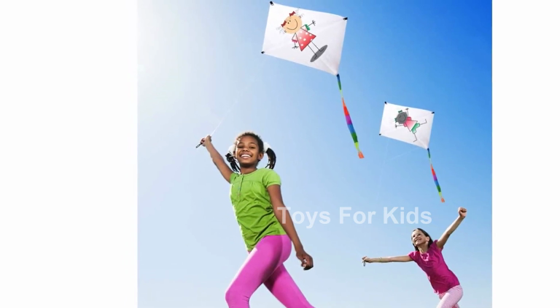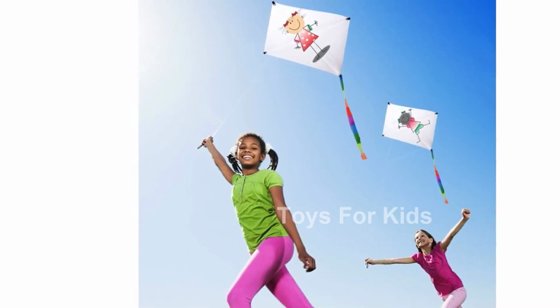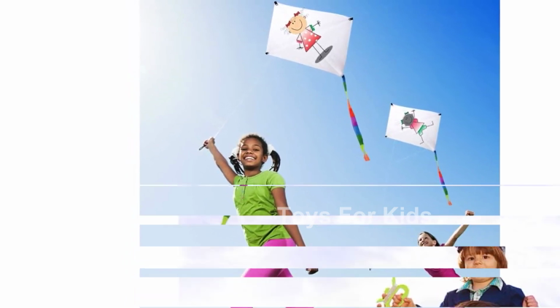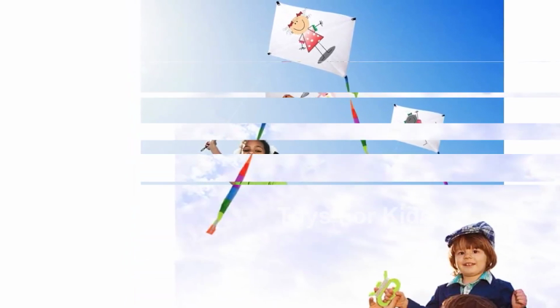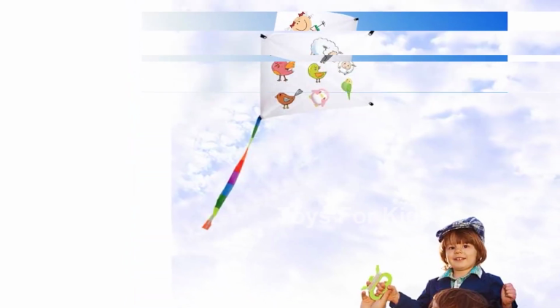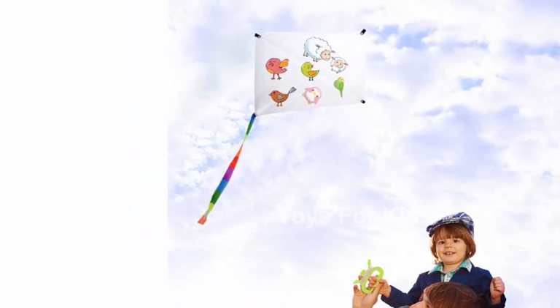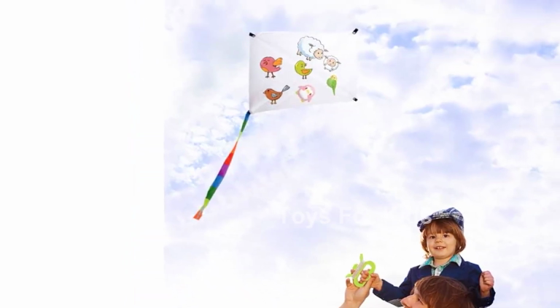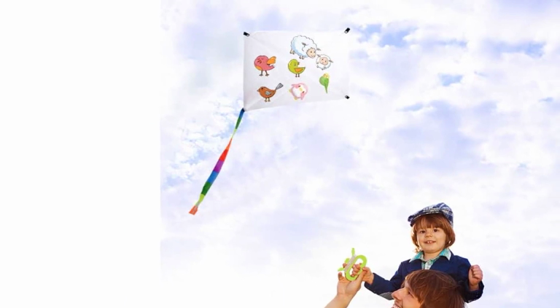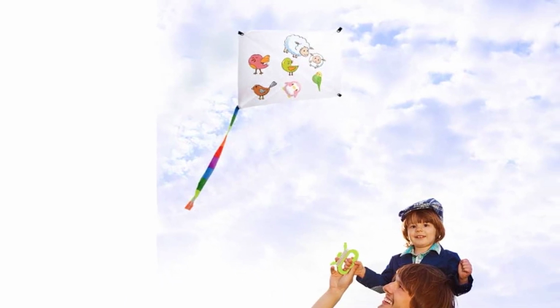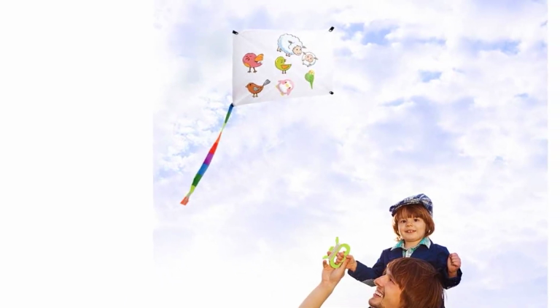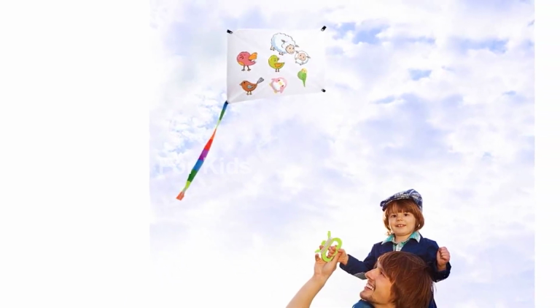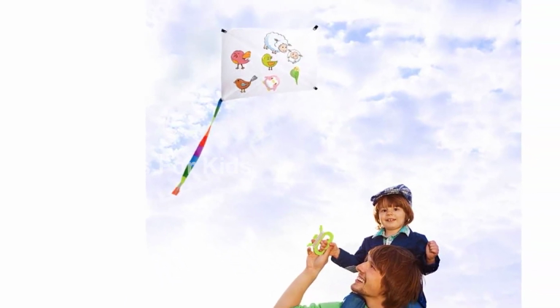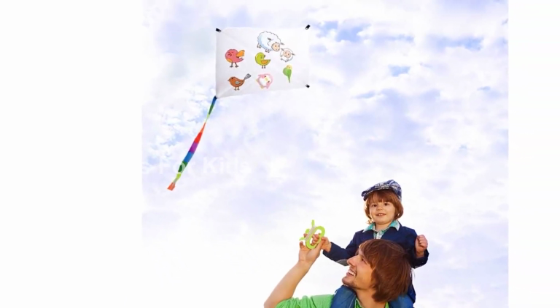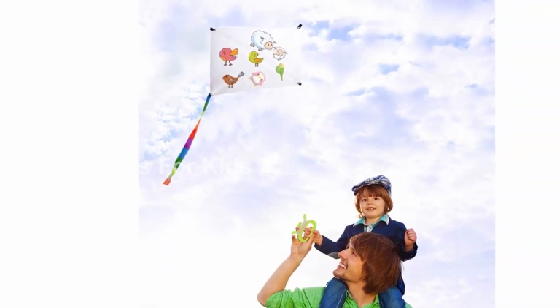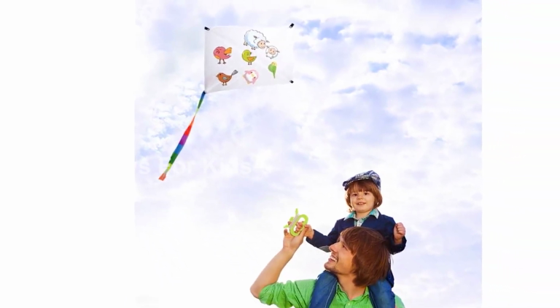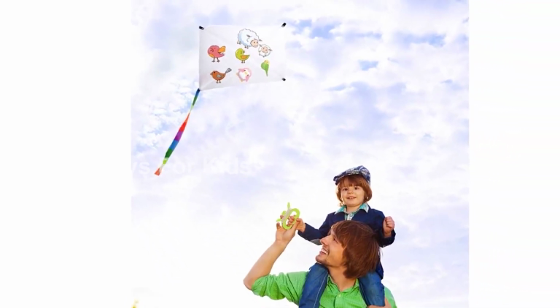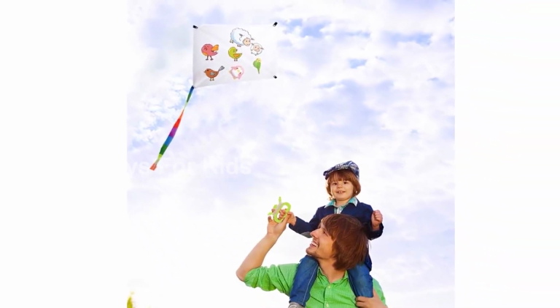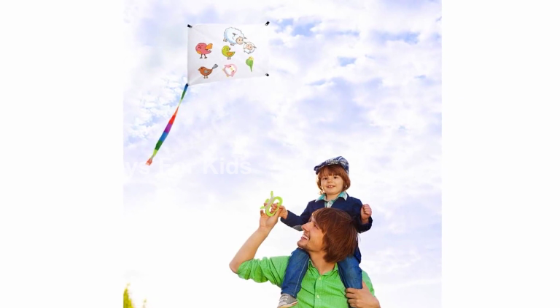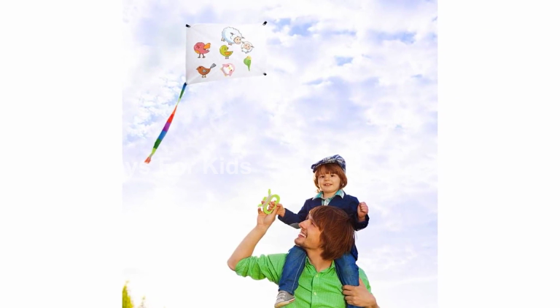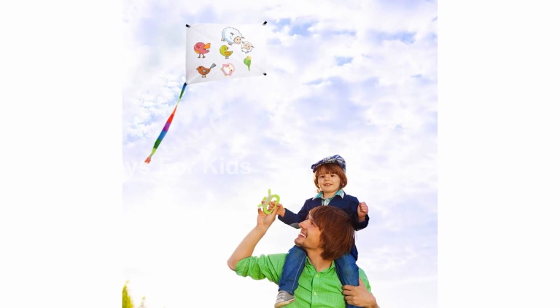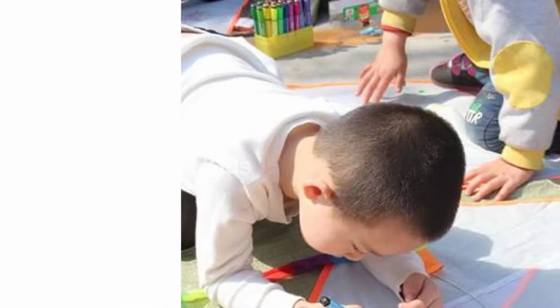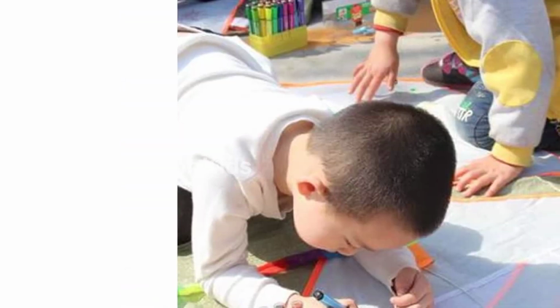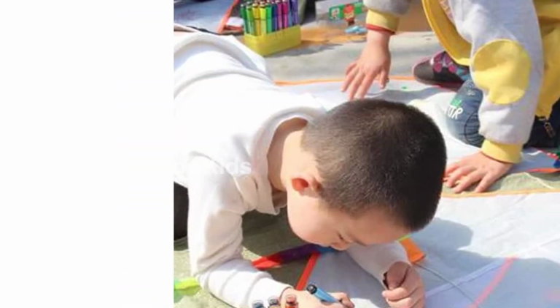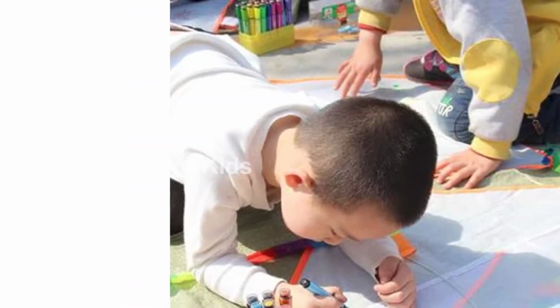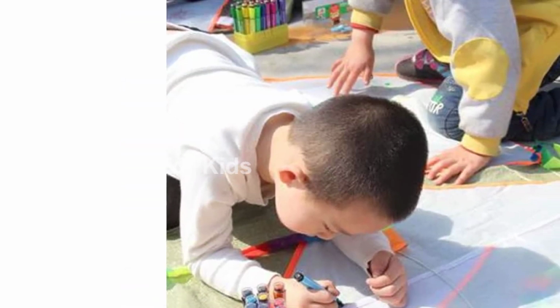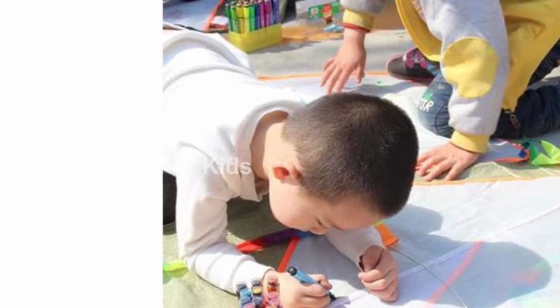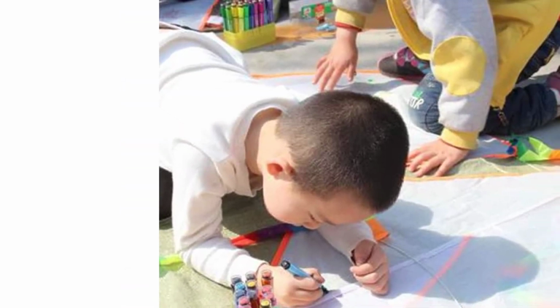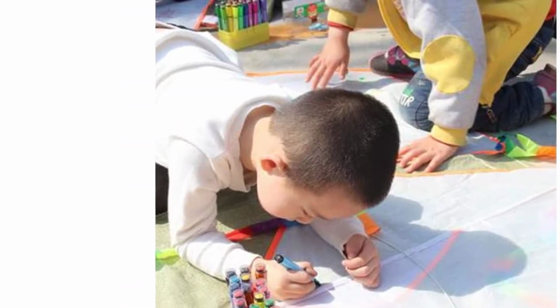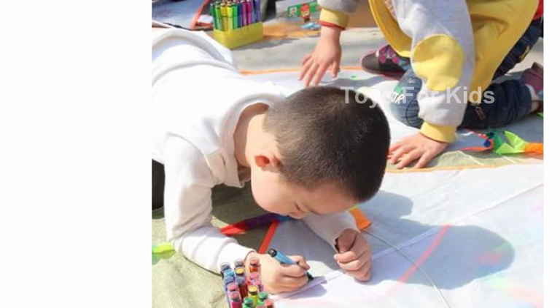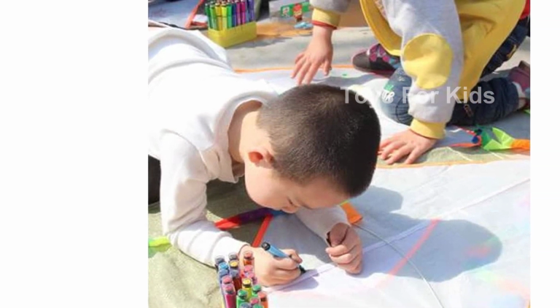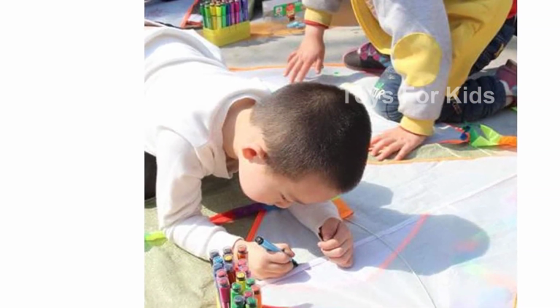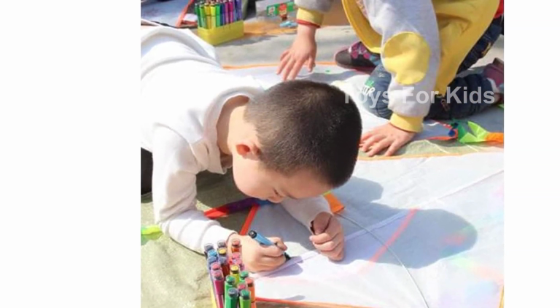Take these kites to the park, beach, or grassland and have a blast together. Assembling the kites is a breeze. Simply connect the kite with the handle string and let the wind do the rest. With the help of the wind, these kites can fly higher and higher.